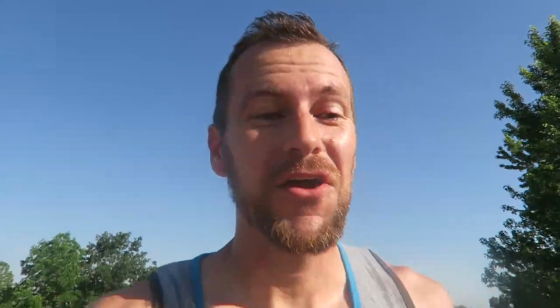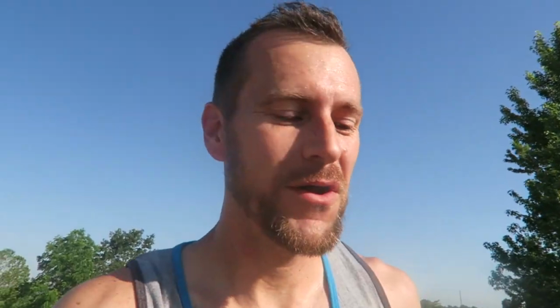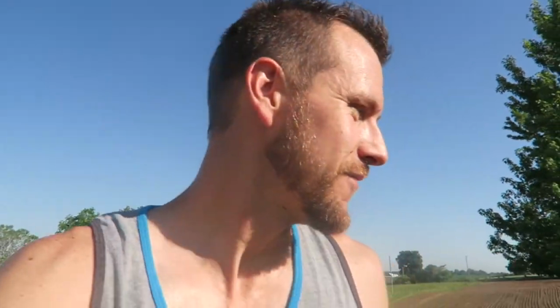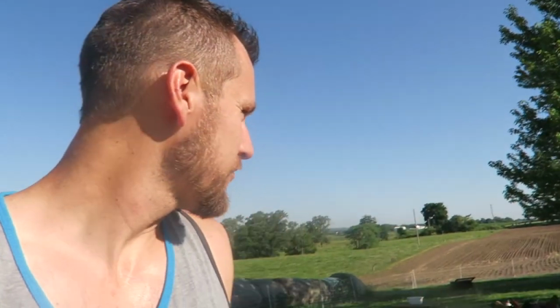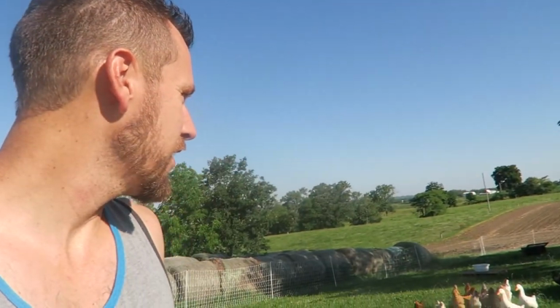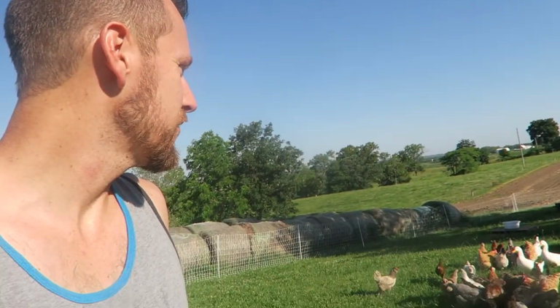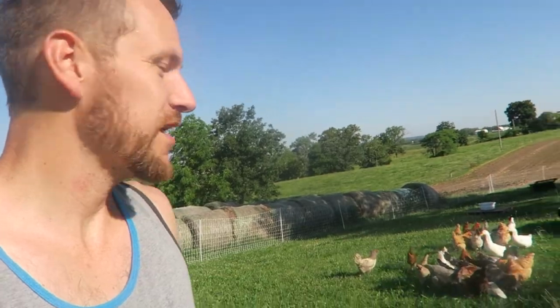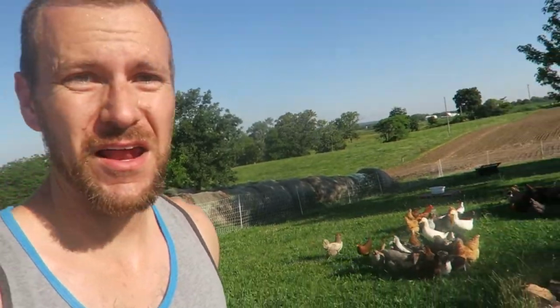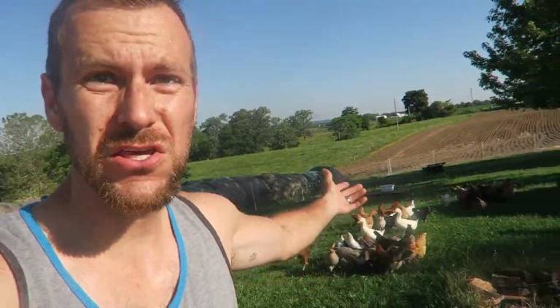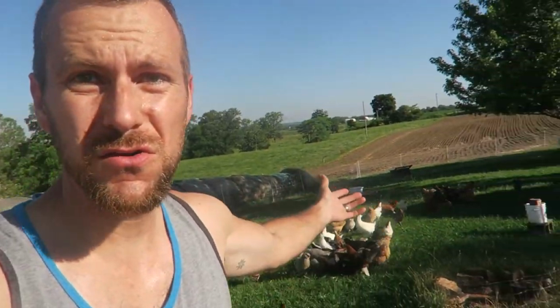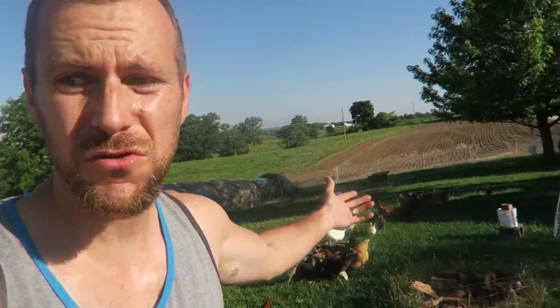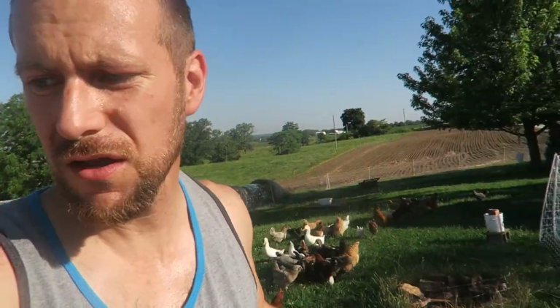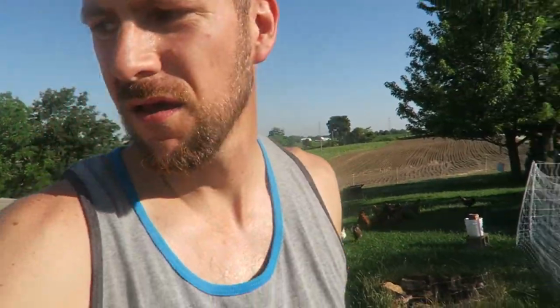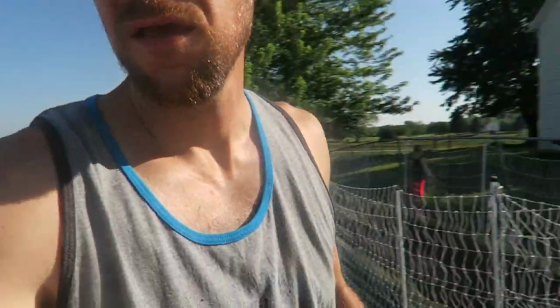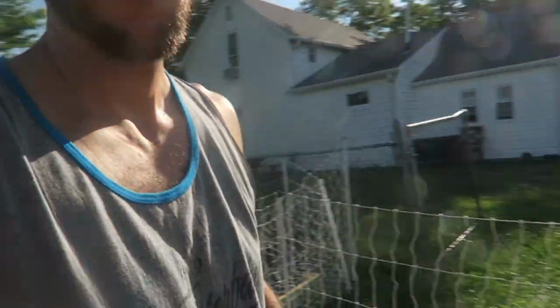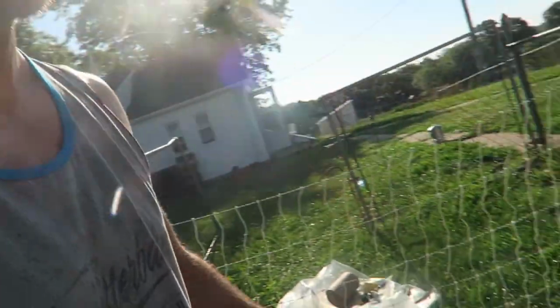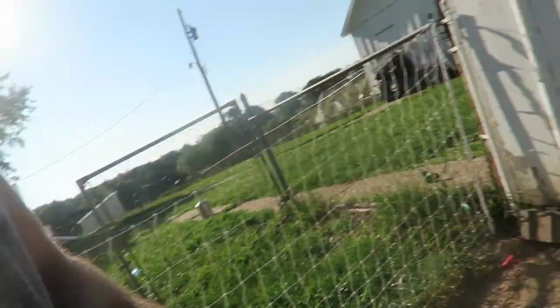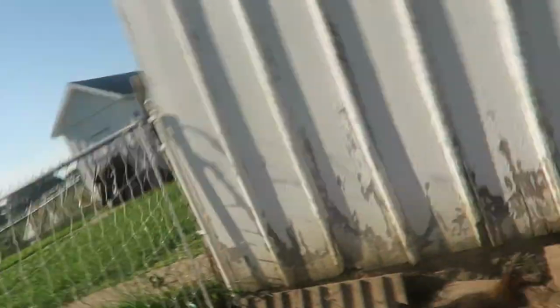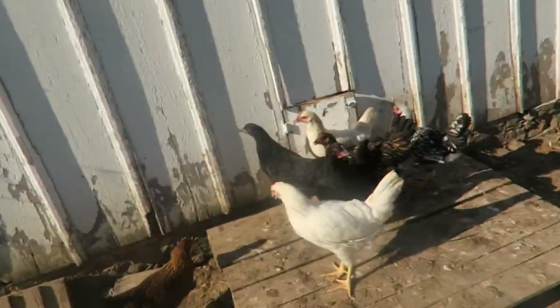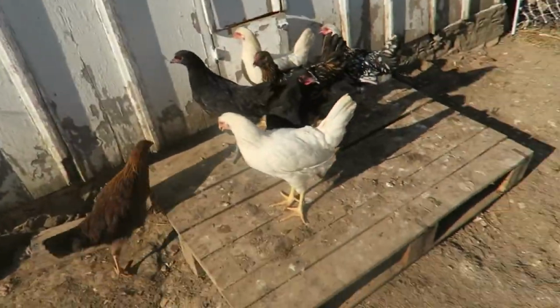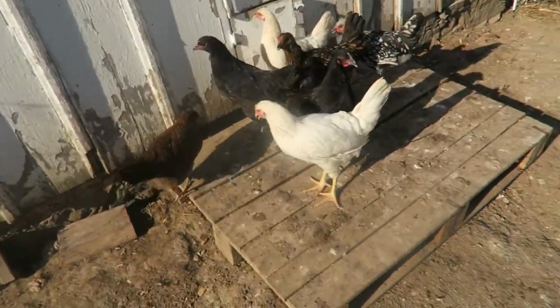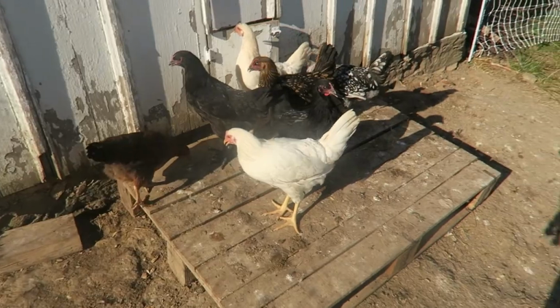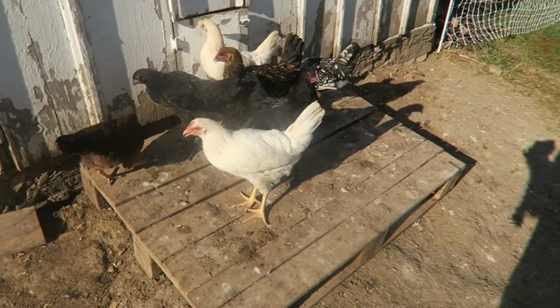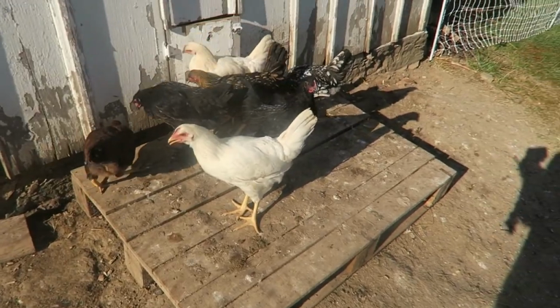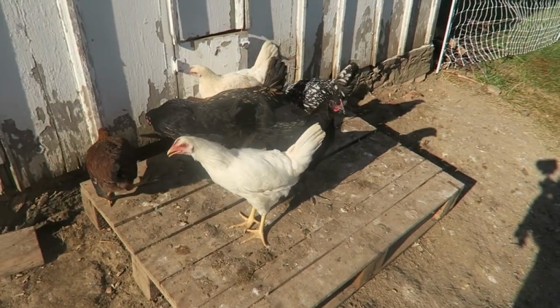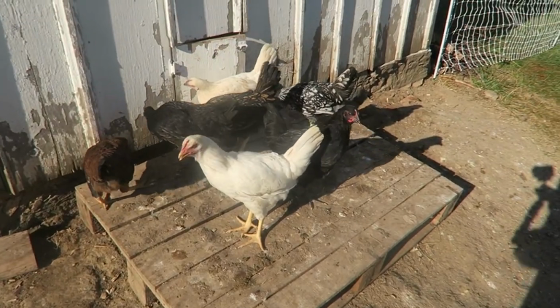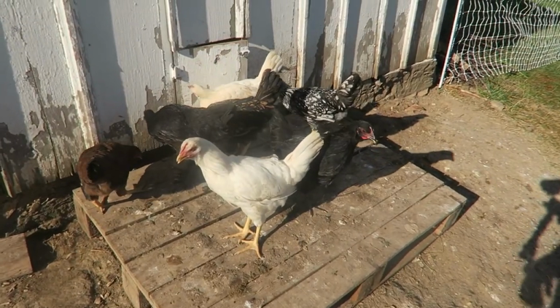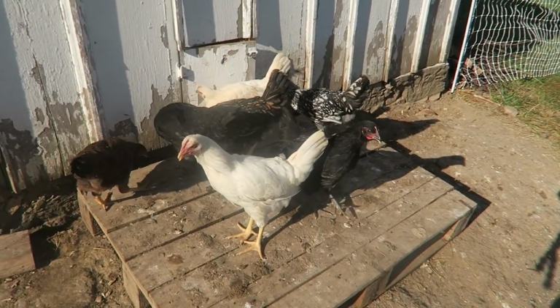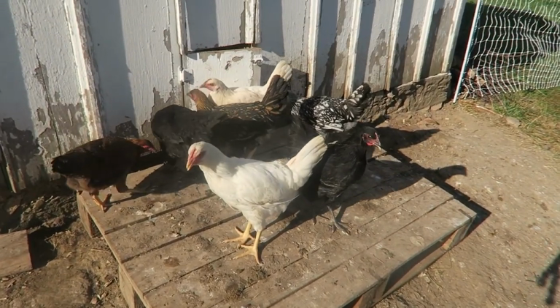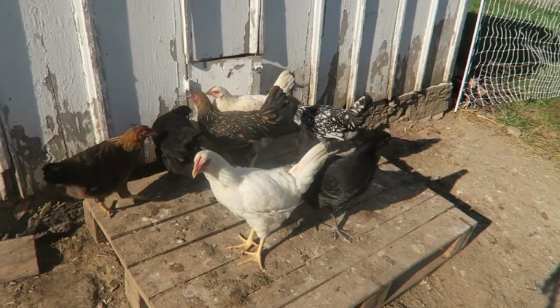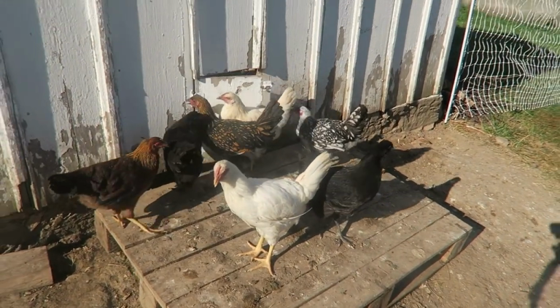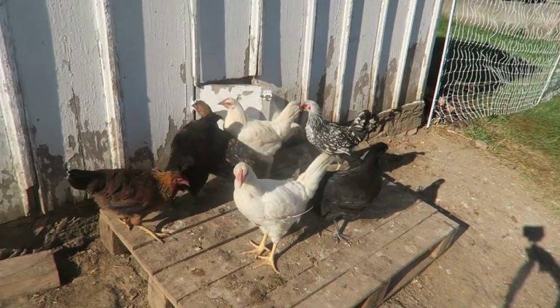Alright, we got everyone out. They're excited — they got a huge new area. Here's some pullets. We're kind of forcing them out this morning to make sure they come out and eat and drink and they know where everything's at.